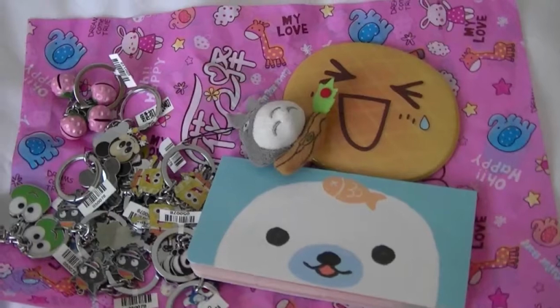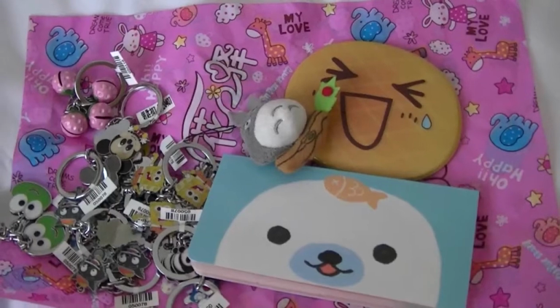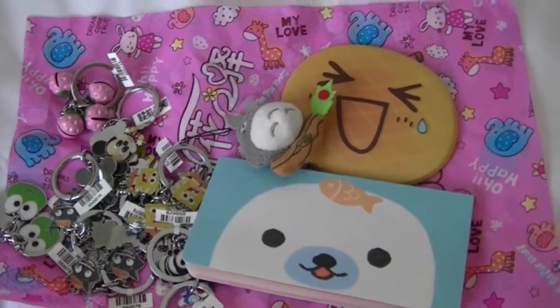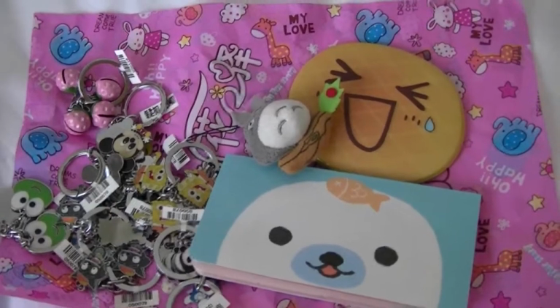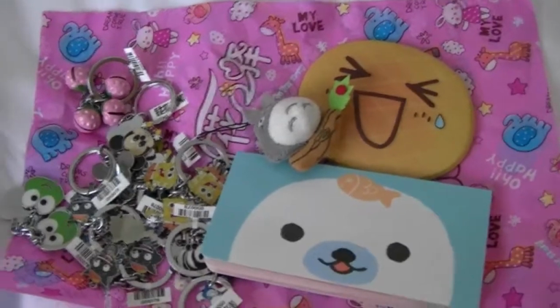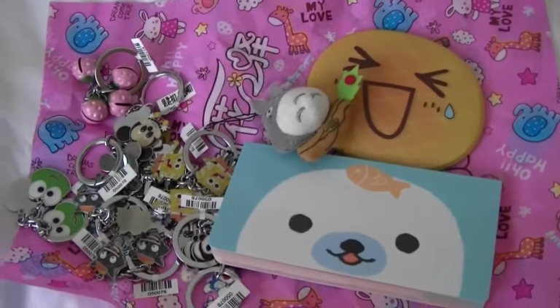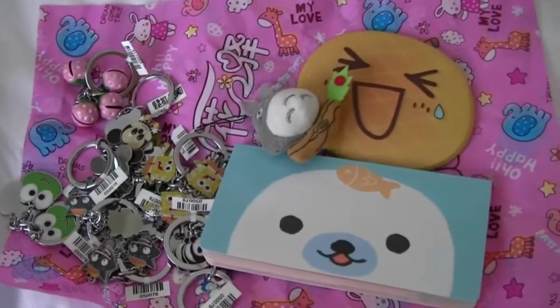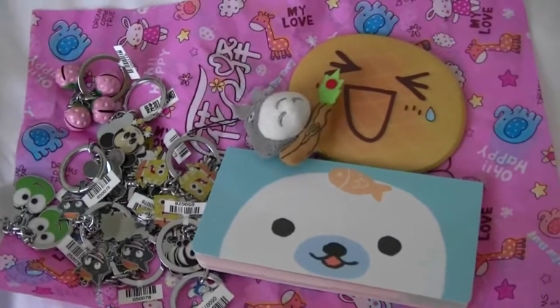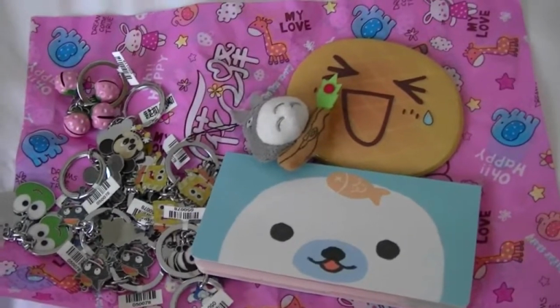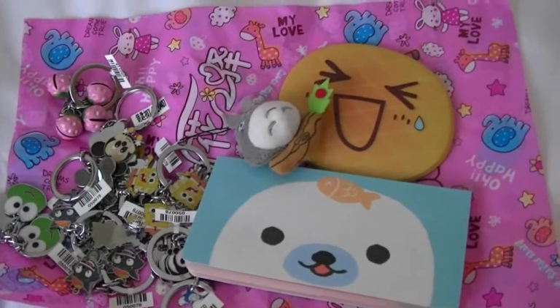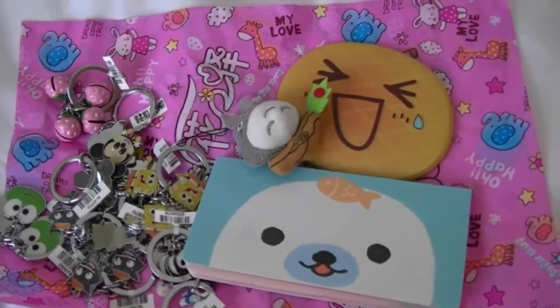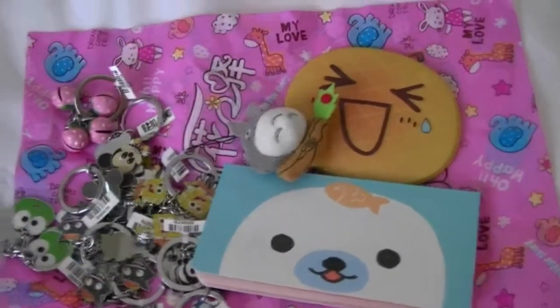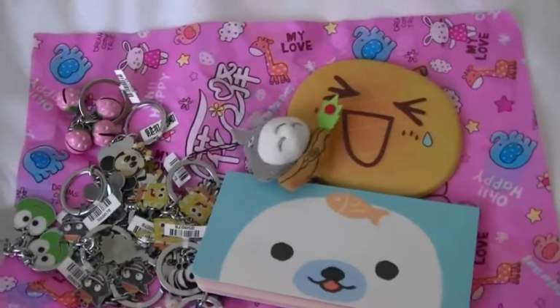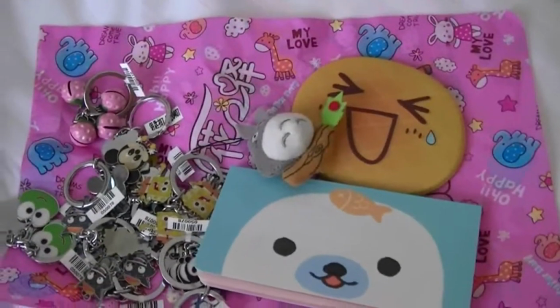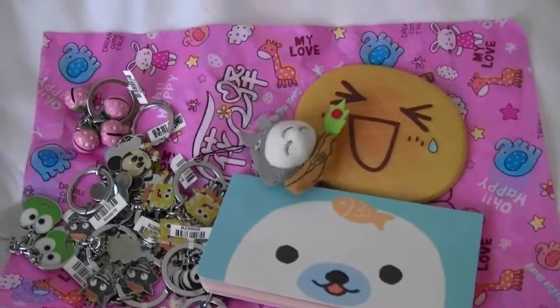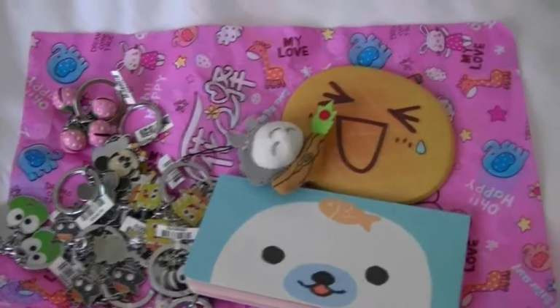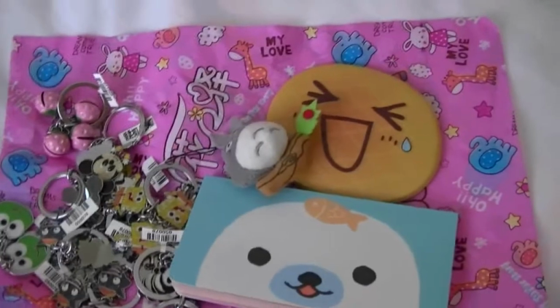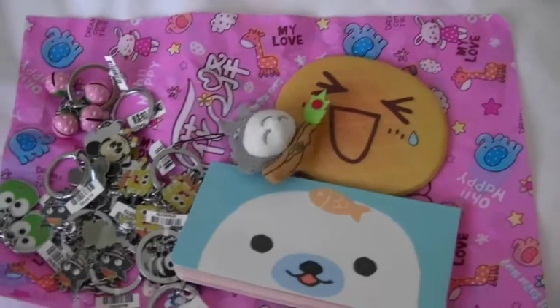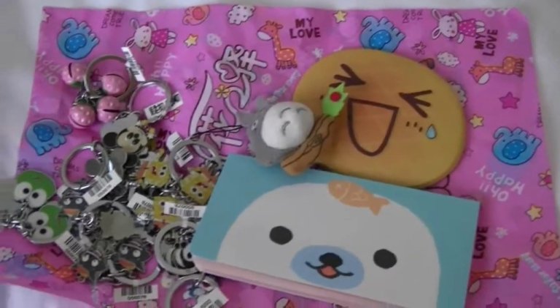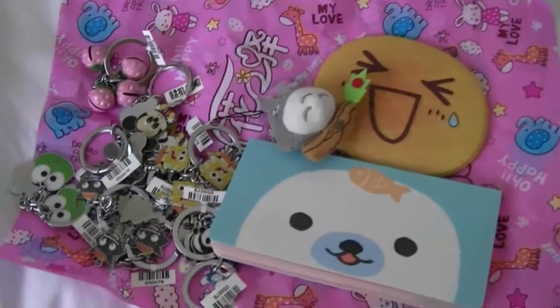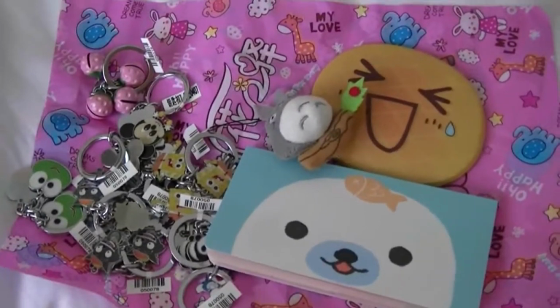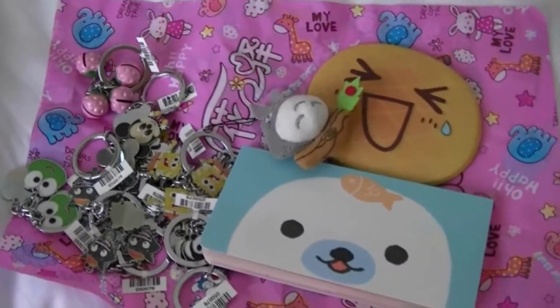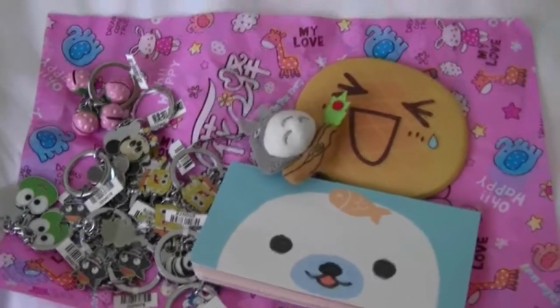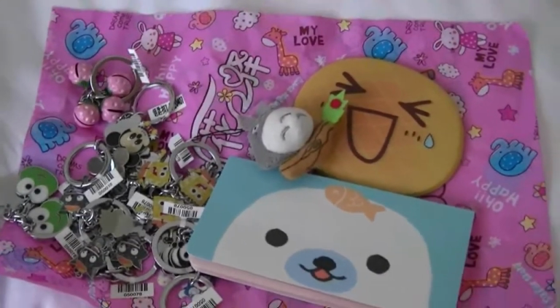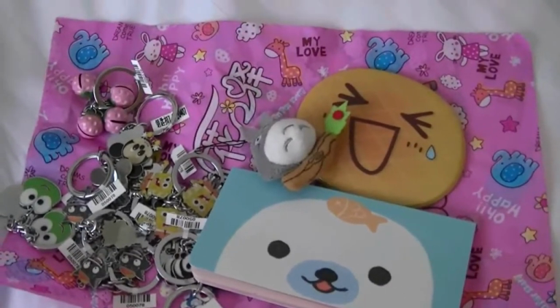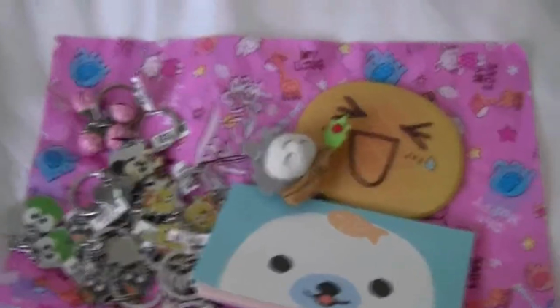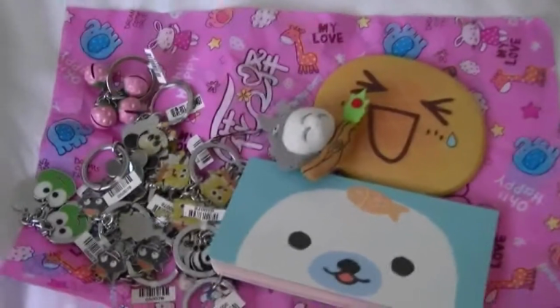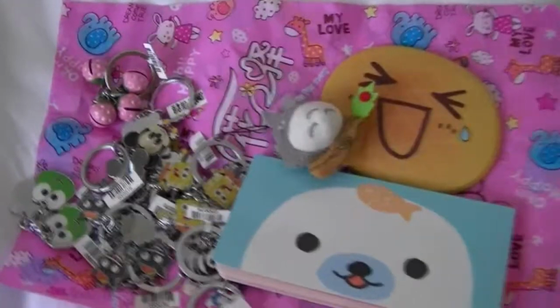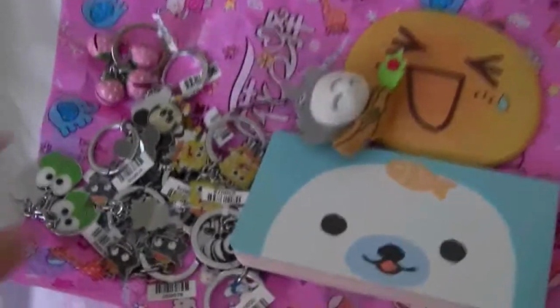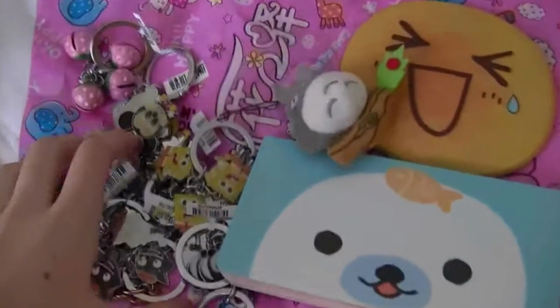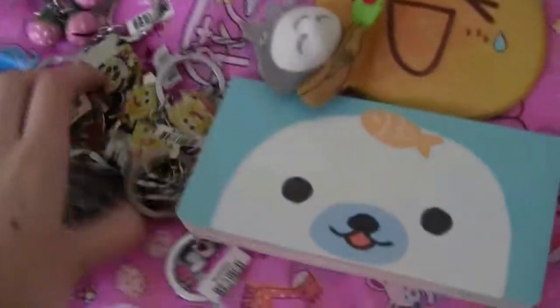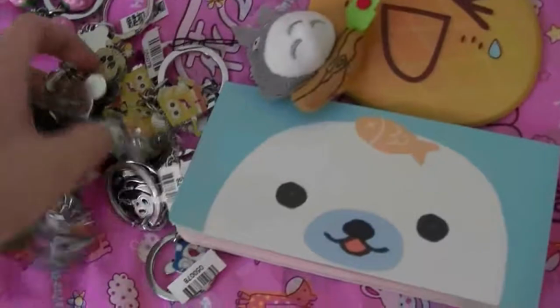Hi guys, this is going to be another Kawaii haul, and a lot of this stuff my dad got for his friends at work and stuff, so these are not going to be for trades.